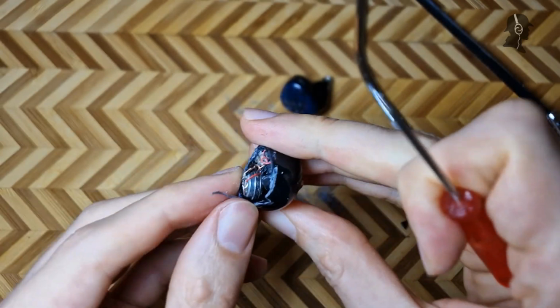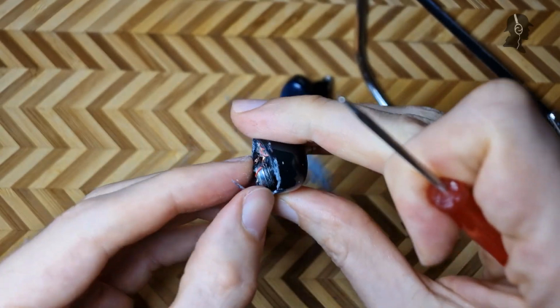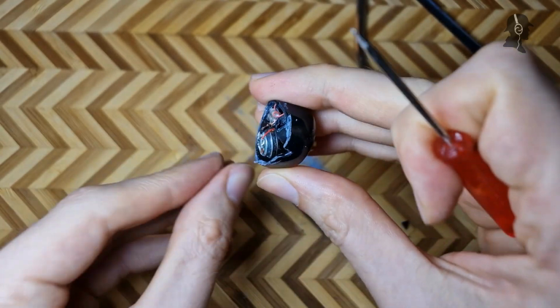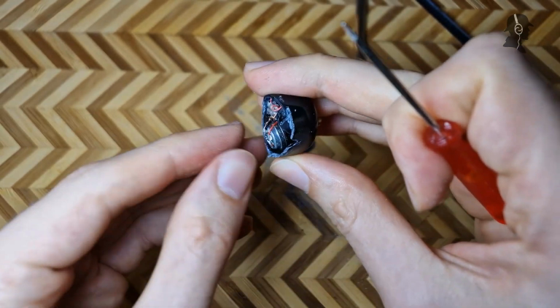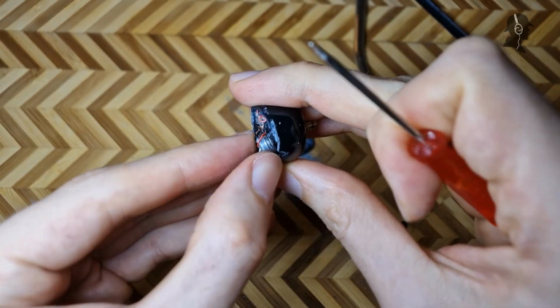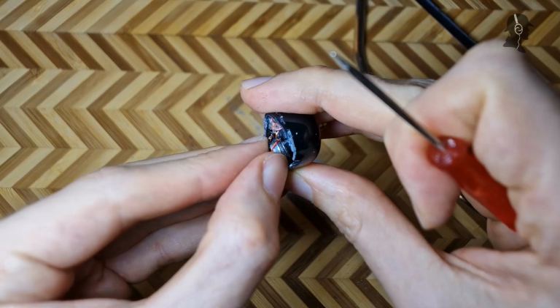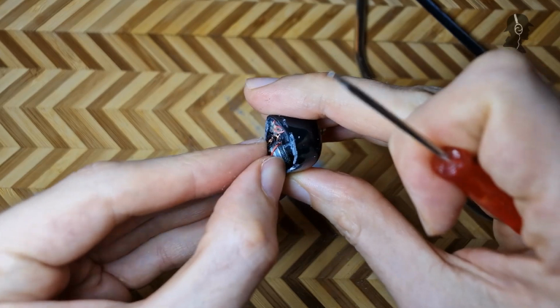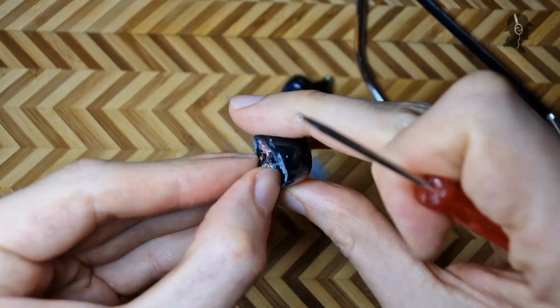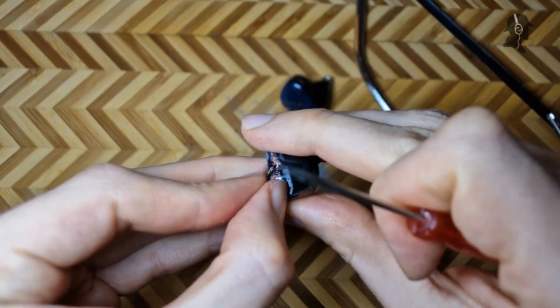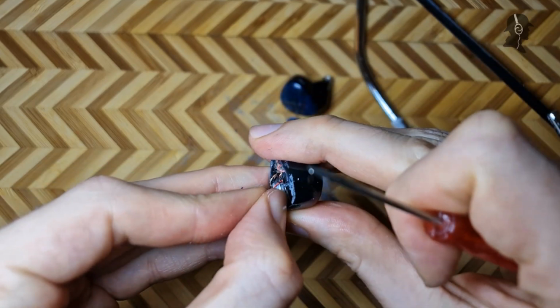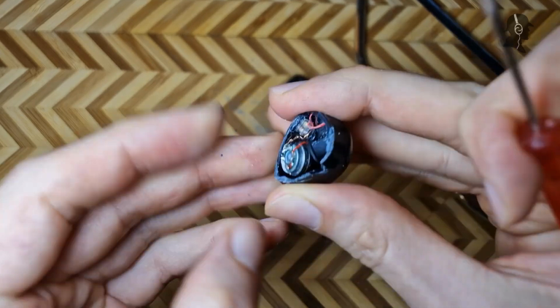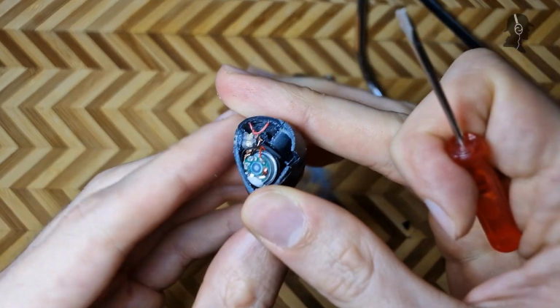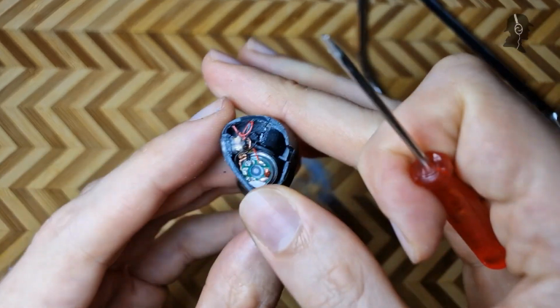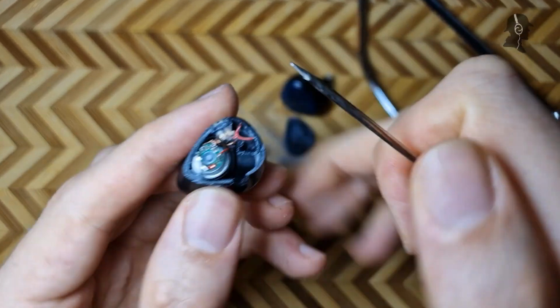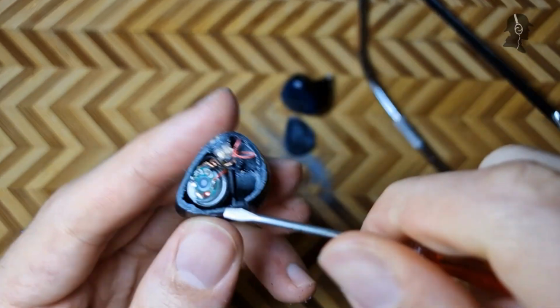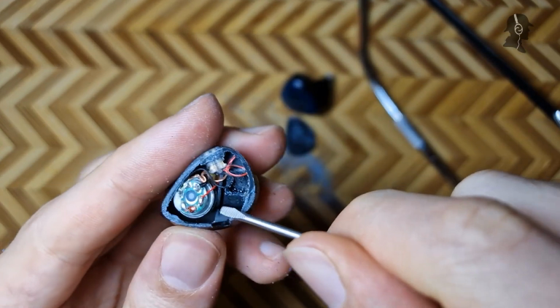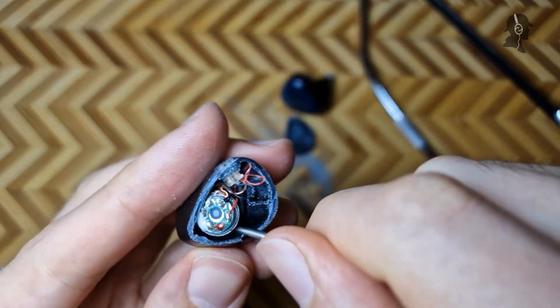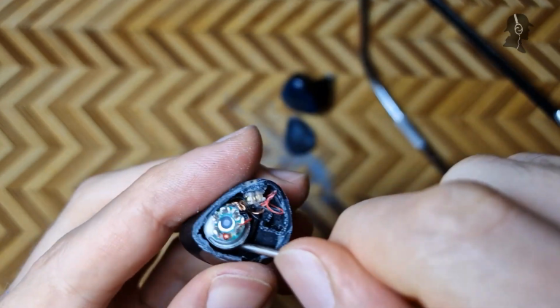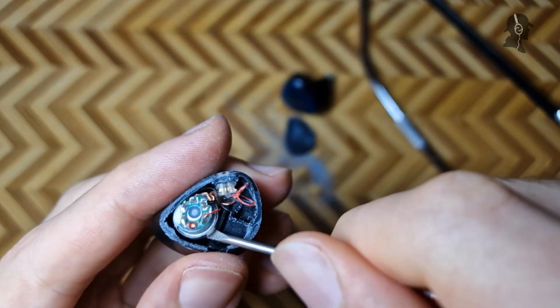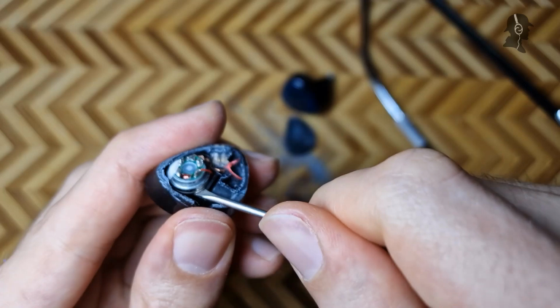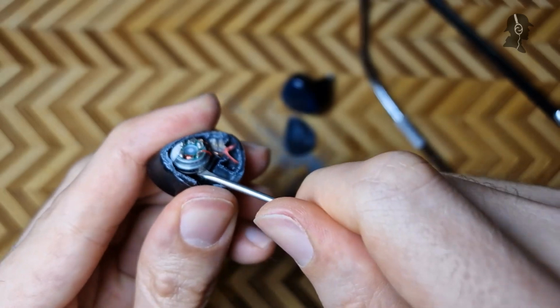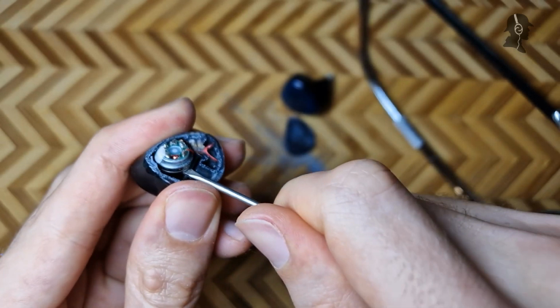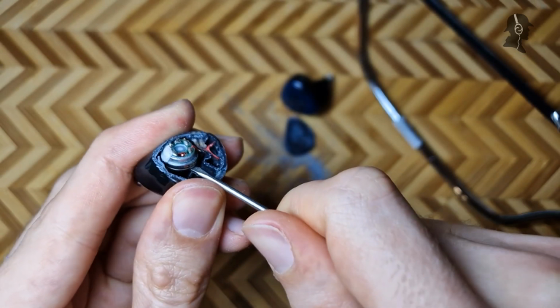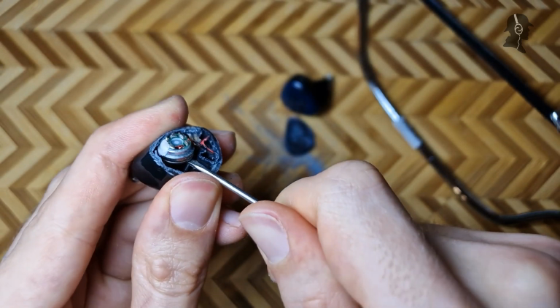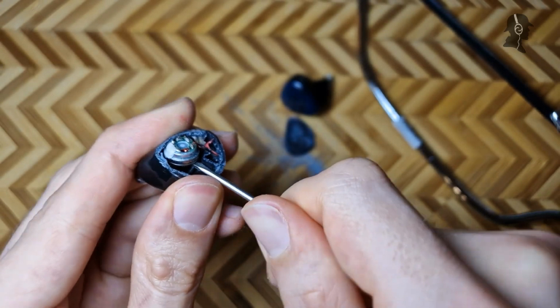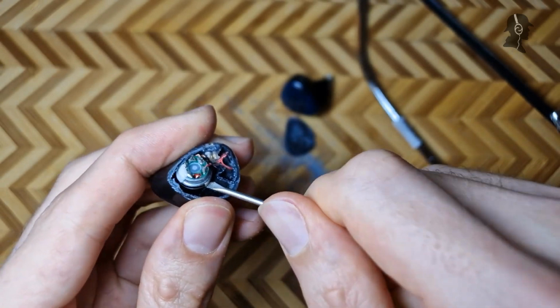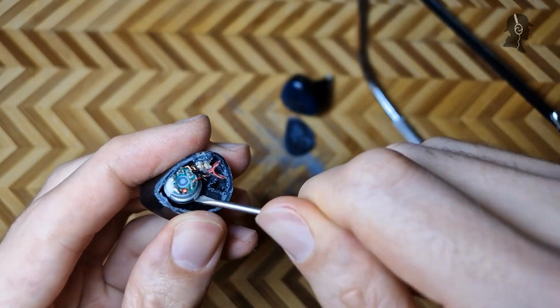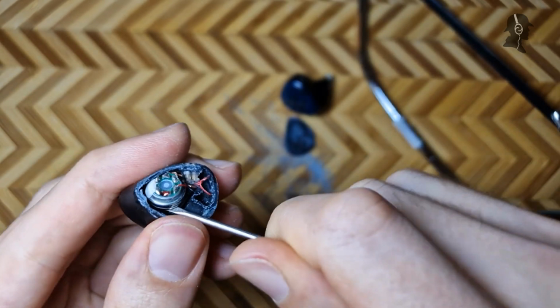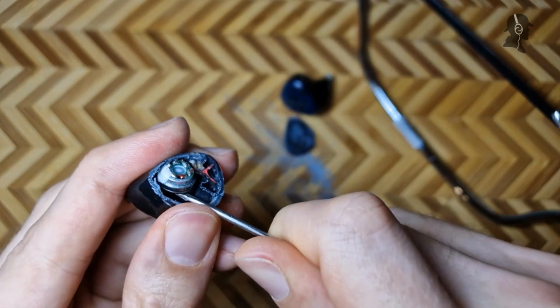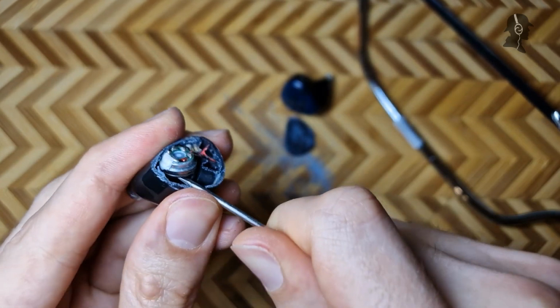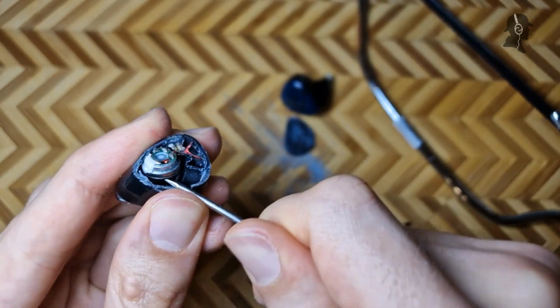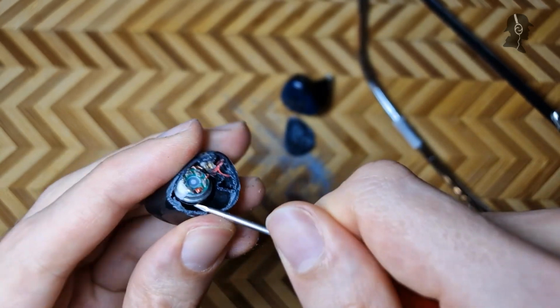That means also the shell is less robust than the drivers actually glued in here. Very interesting fact. And if somebody asks why I take this apart, I'll probably put it in the video.